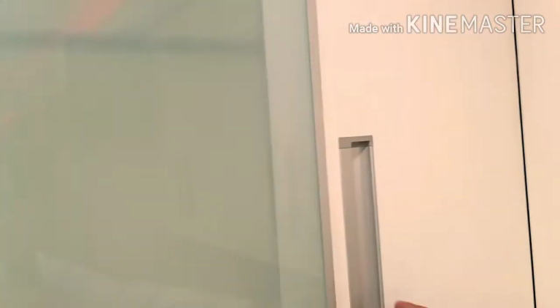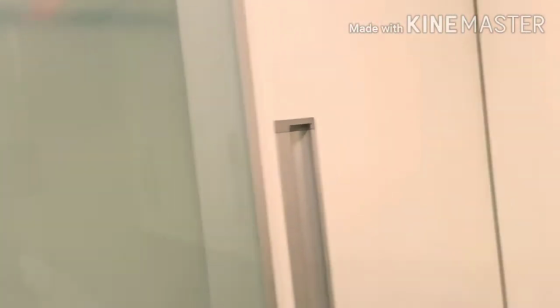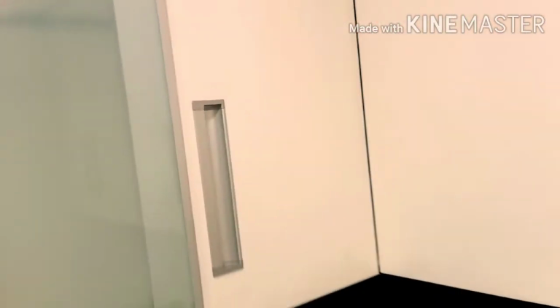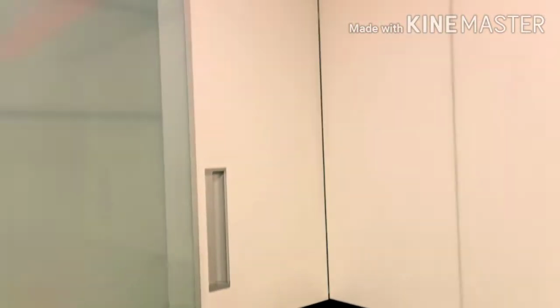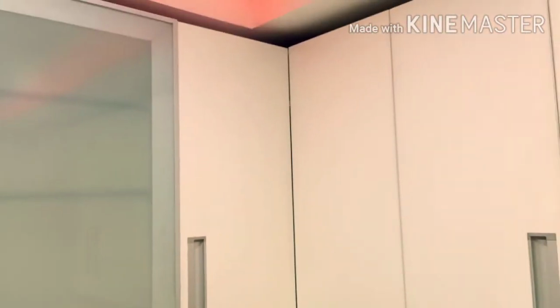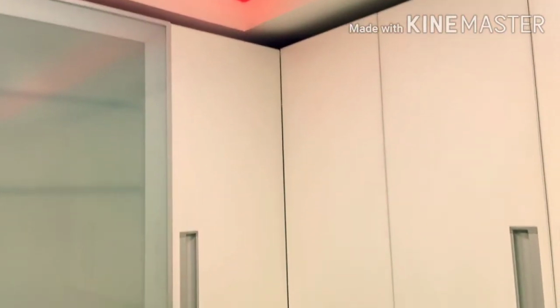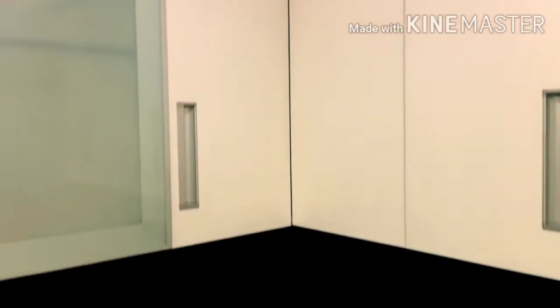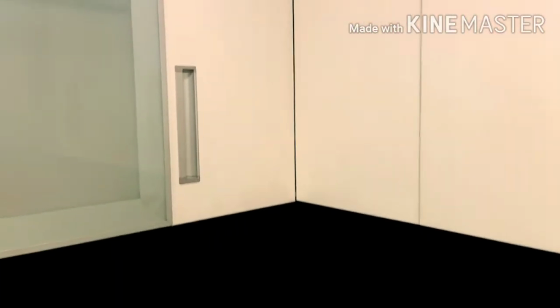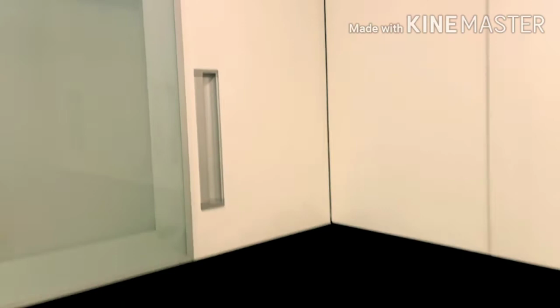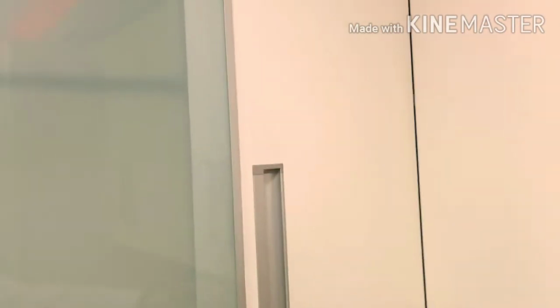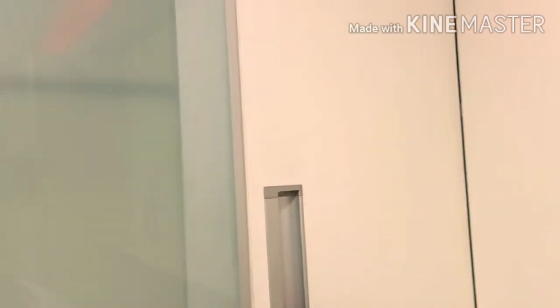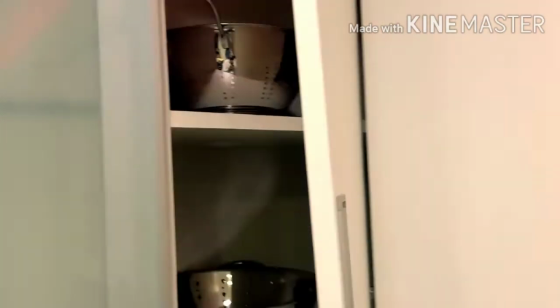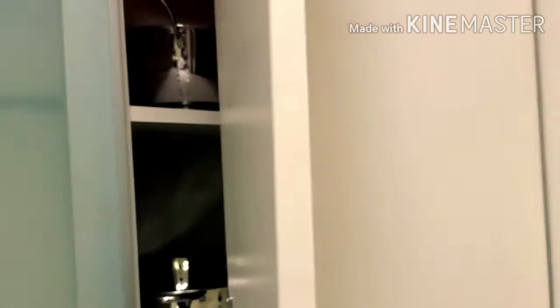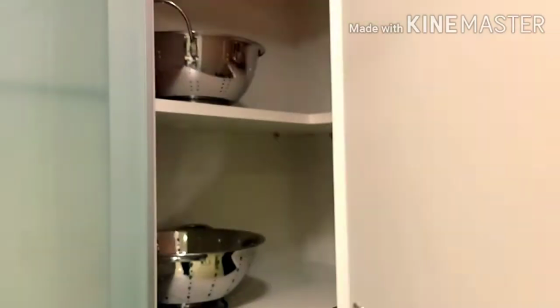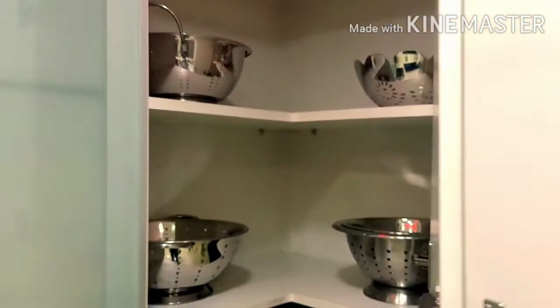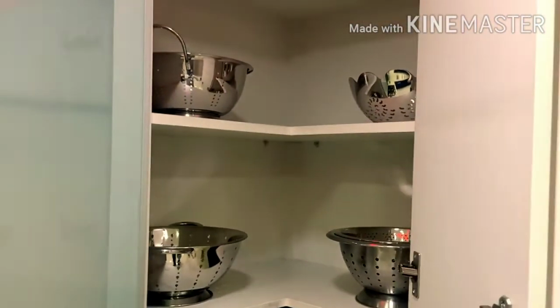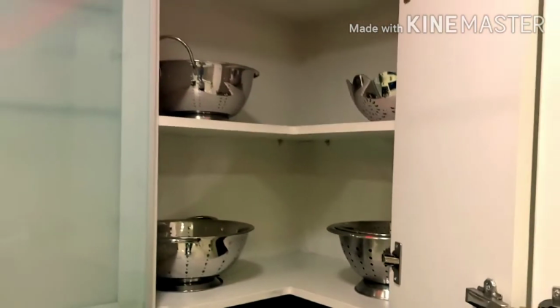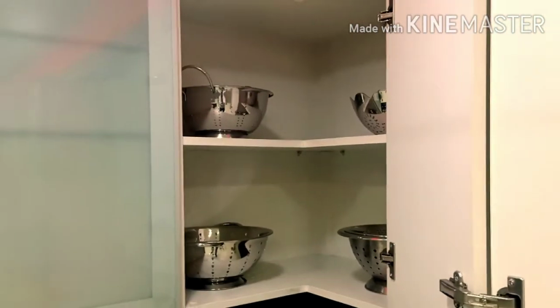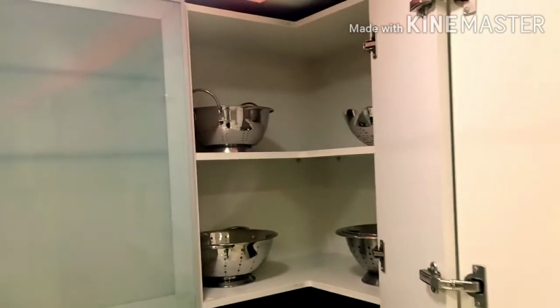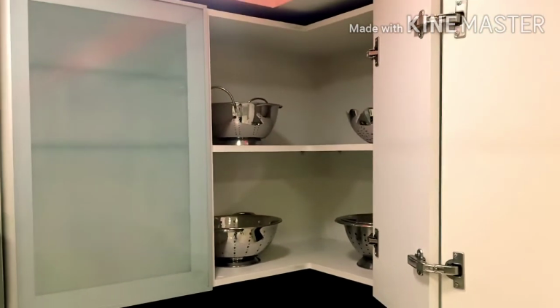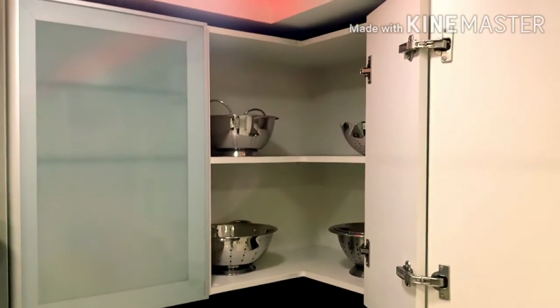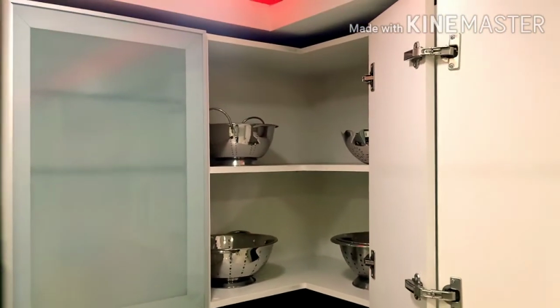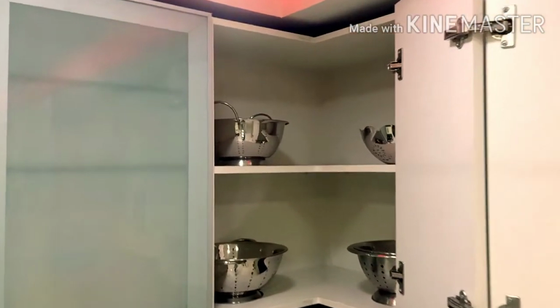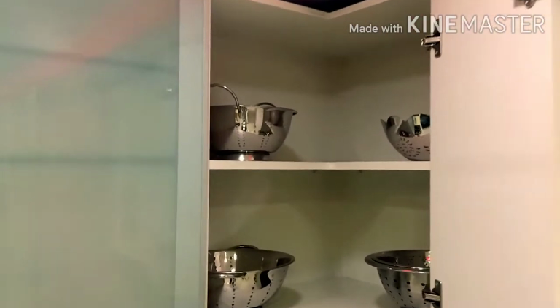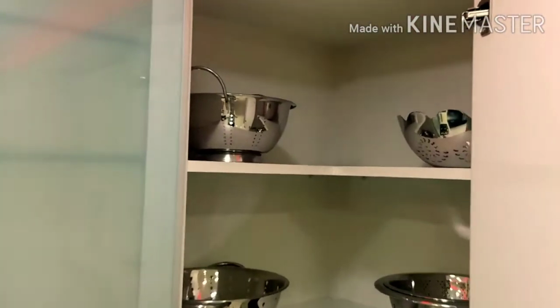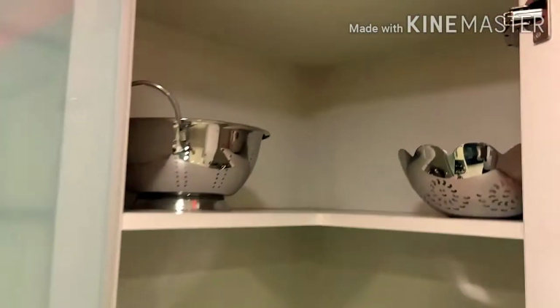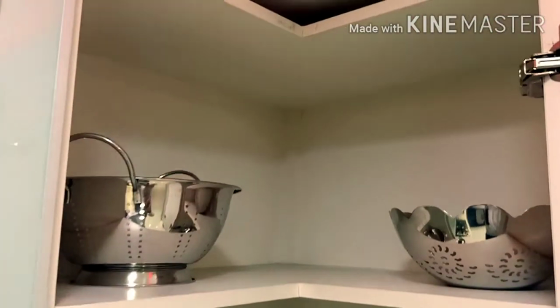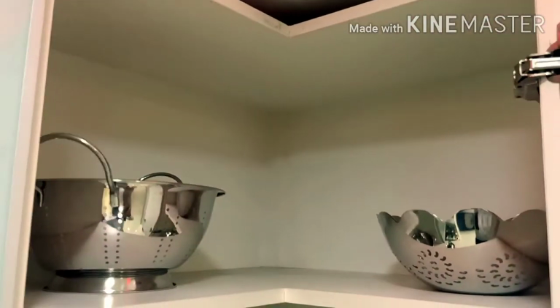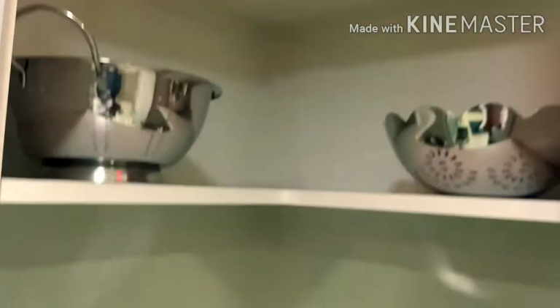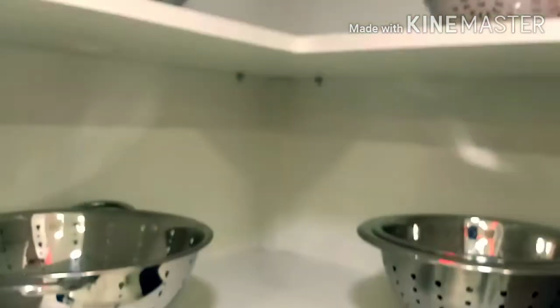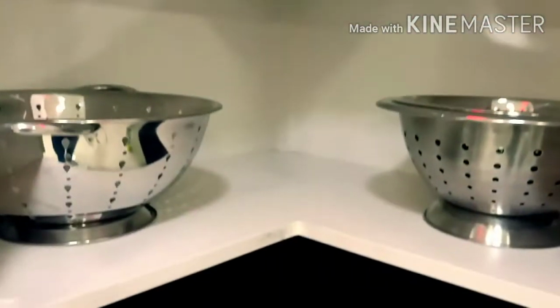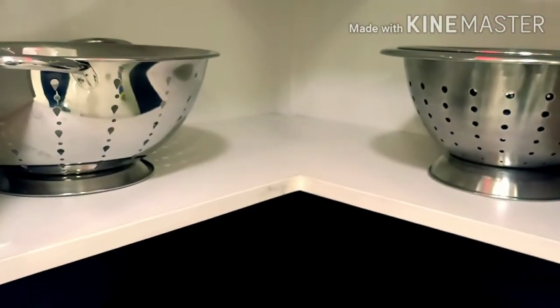We are looking at a corner cabinet. This is our L-shaped corner, and the shelf is also L-shaped. We have to utilize the corner completely.